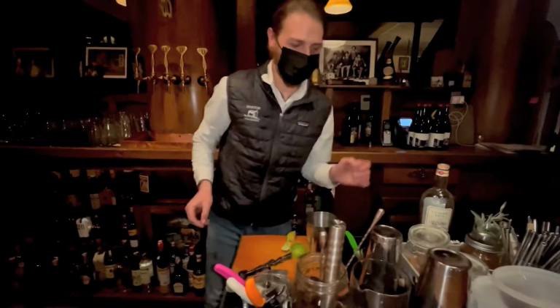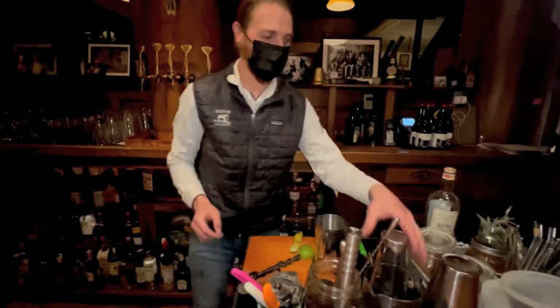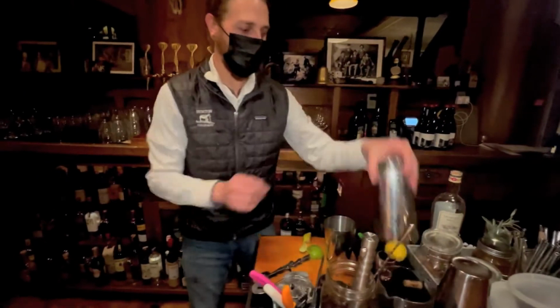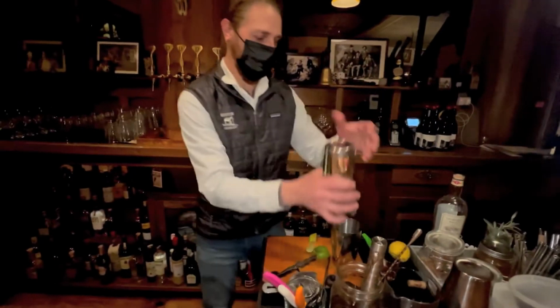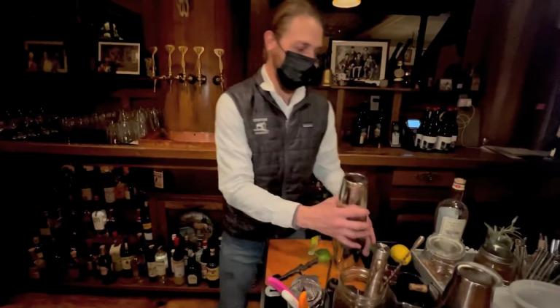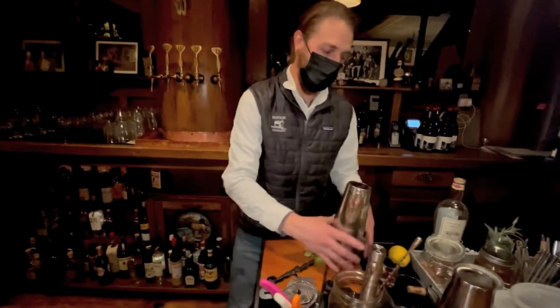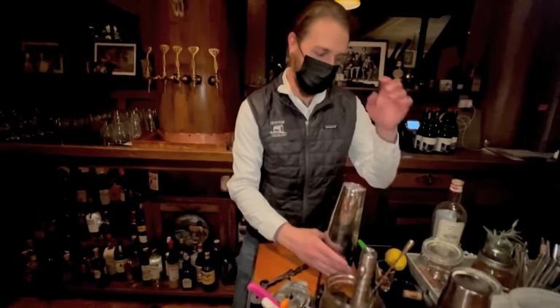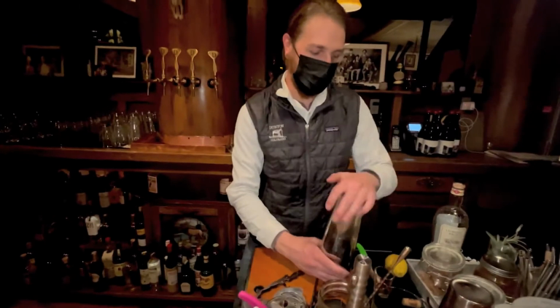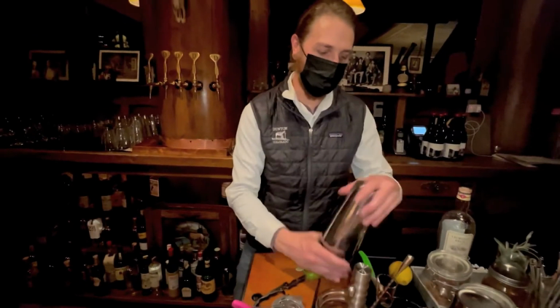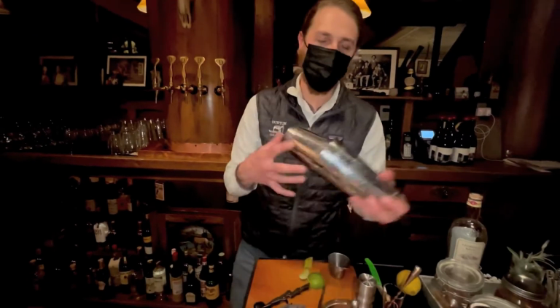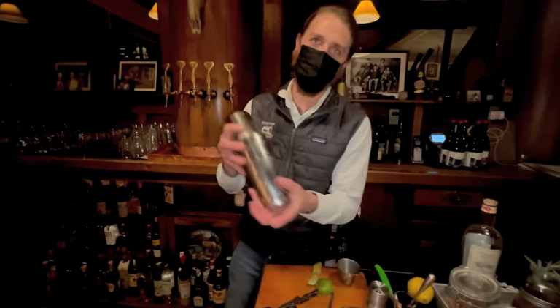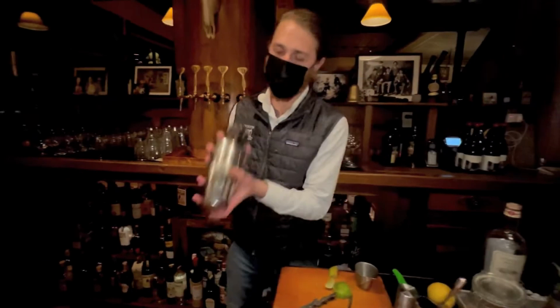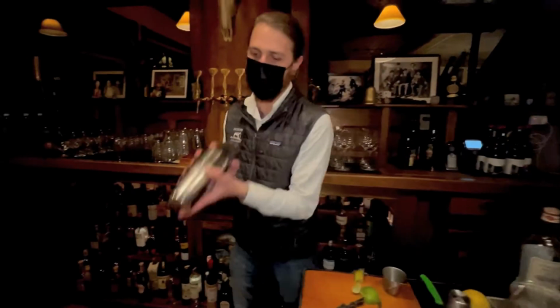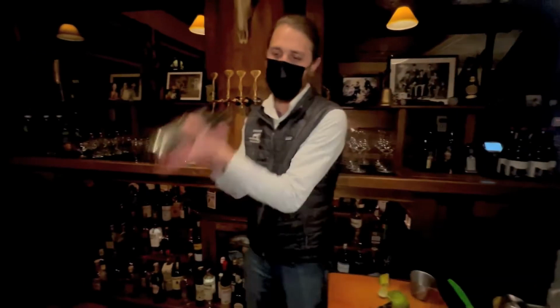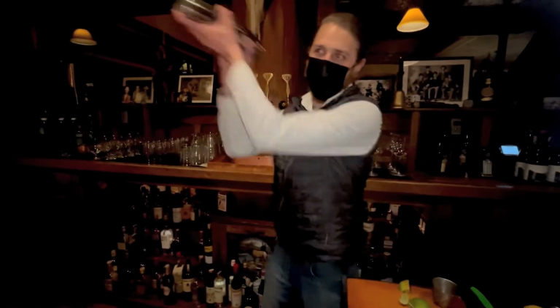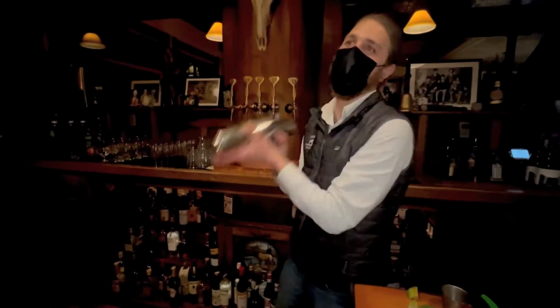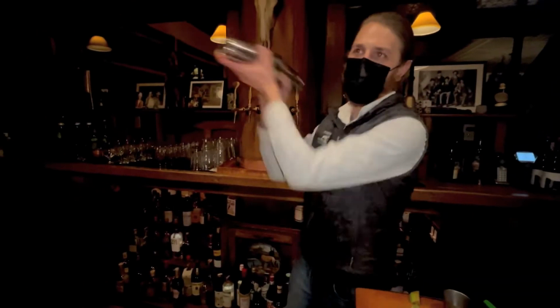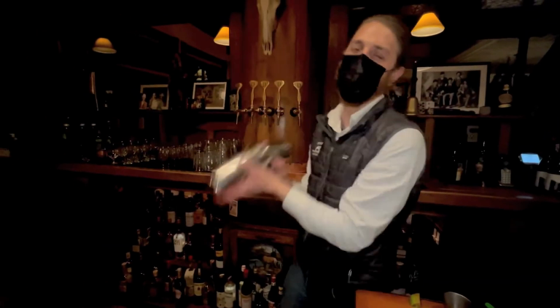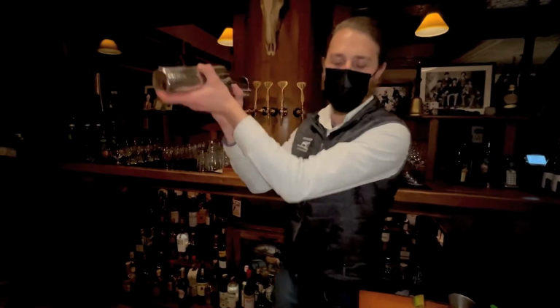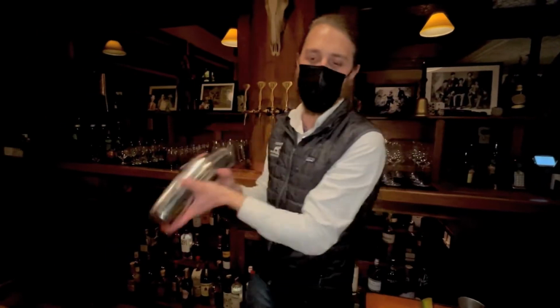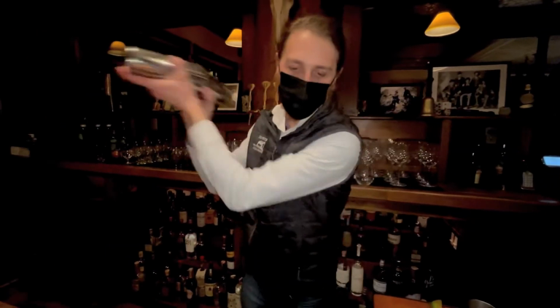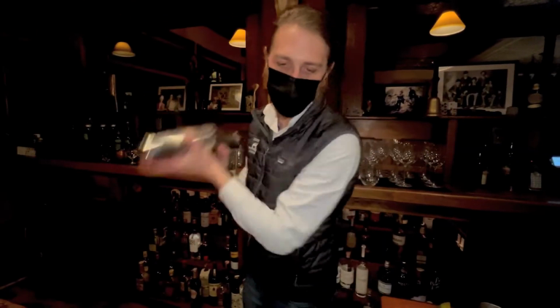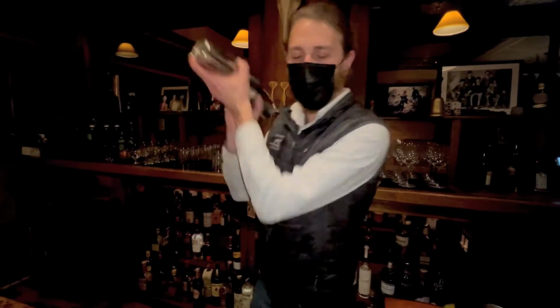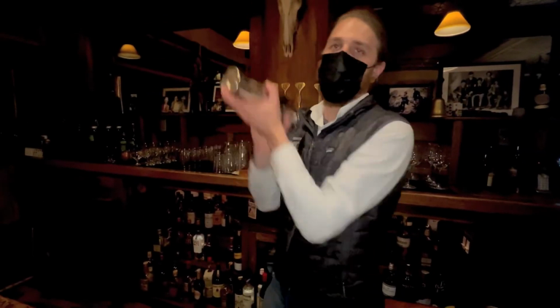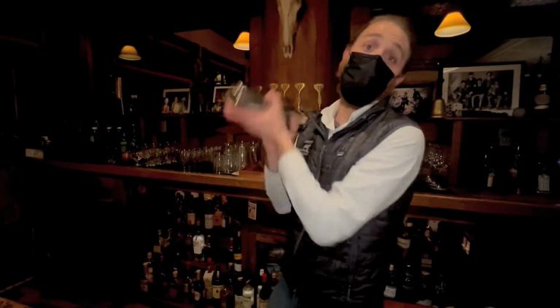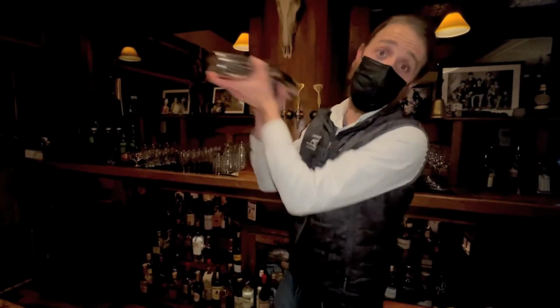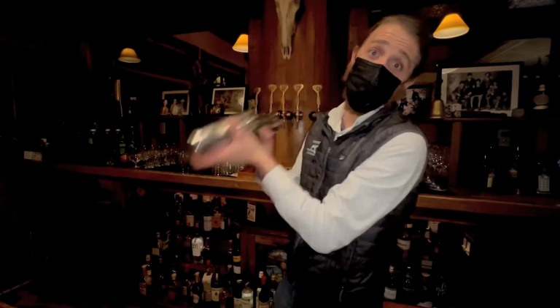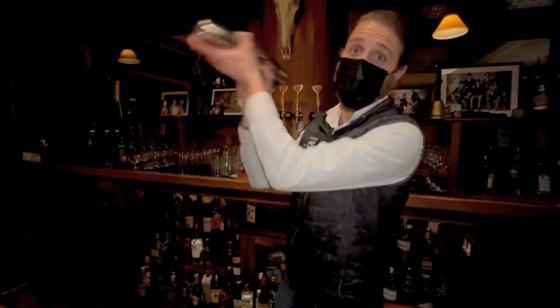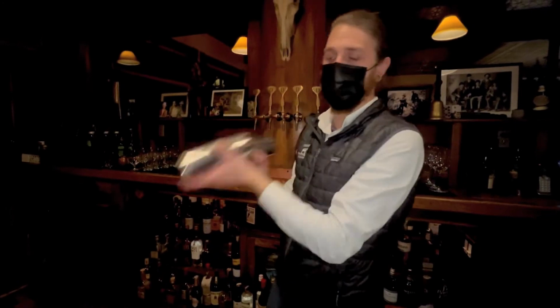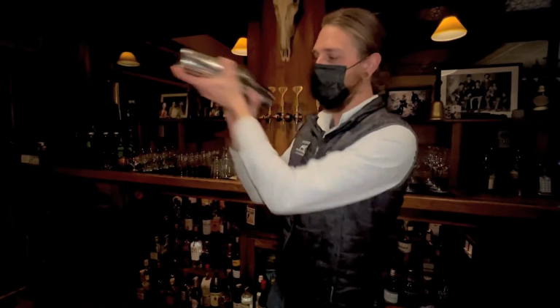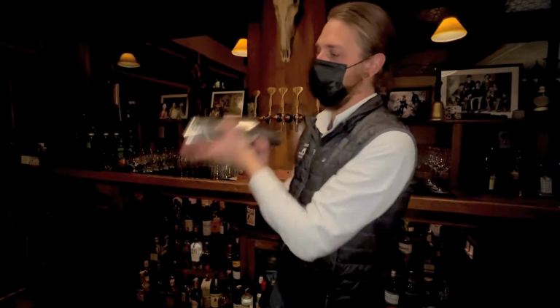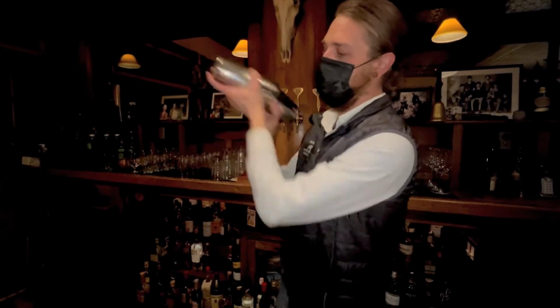What are you making? I'm making a whiskey sour for Susan. So I threw in an egg white, some fresh lemon, a little simple, some bourbon.